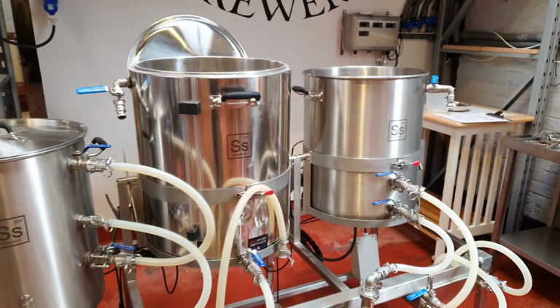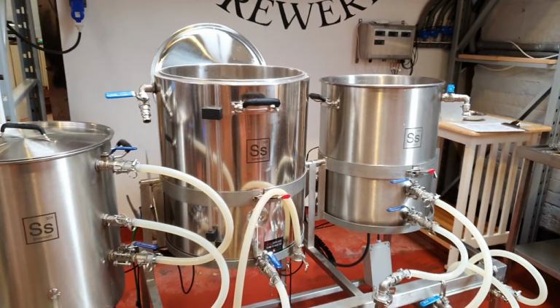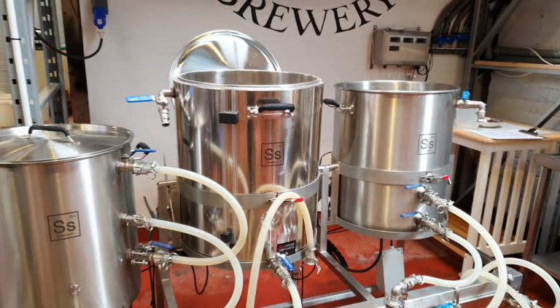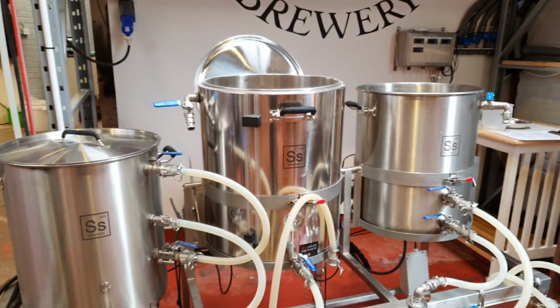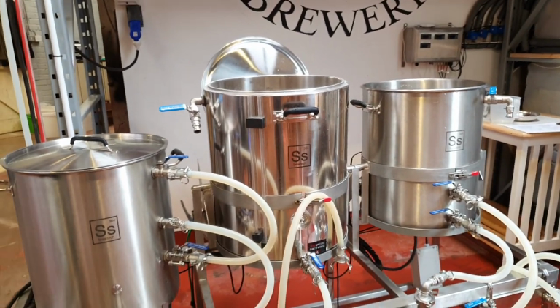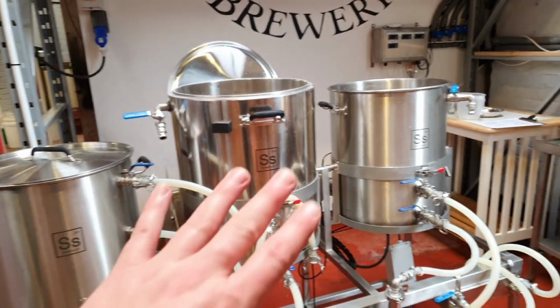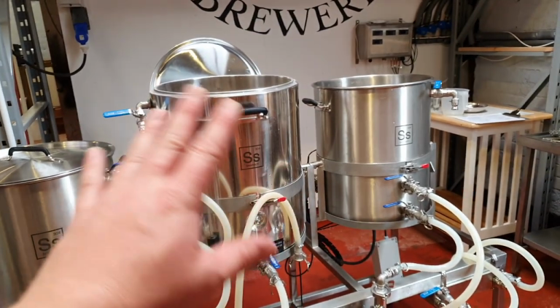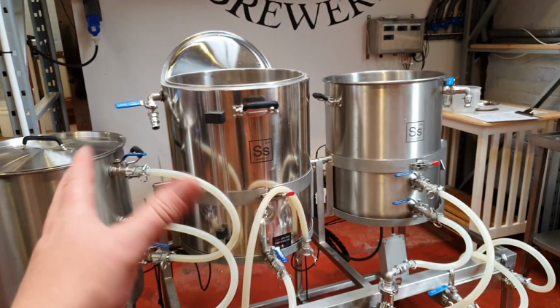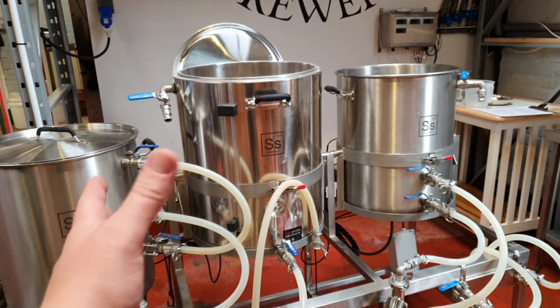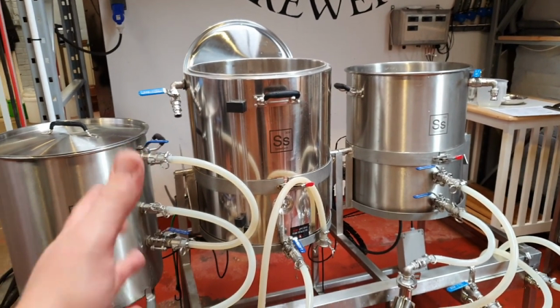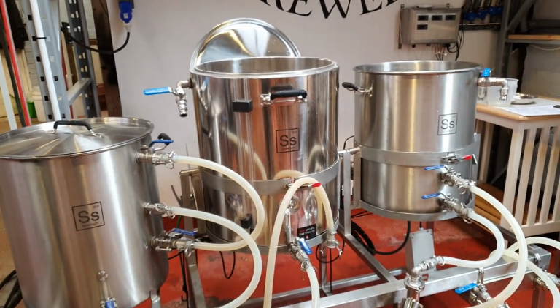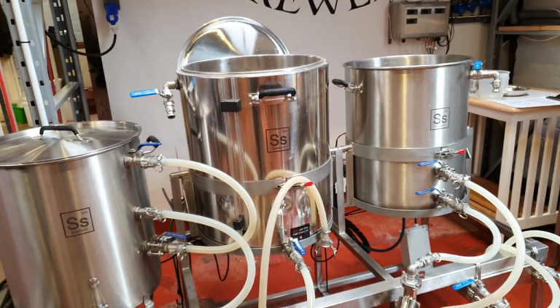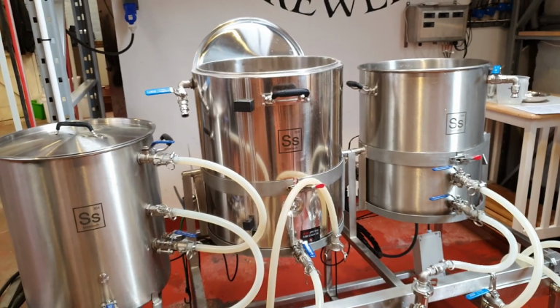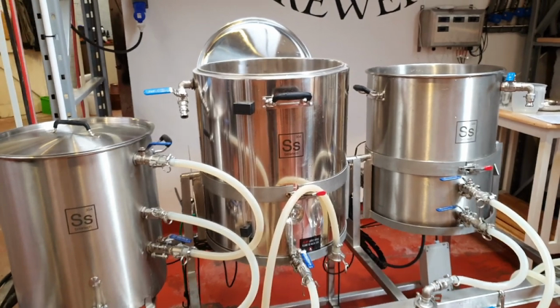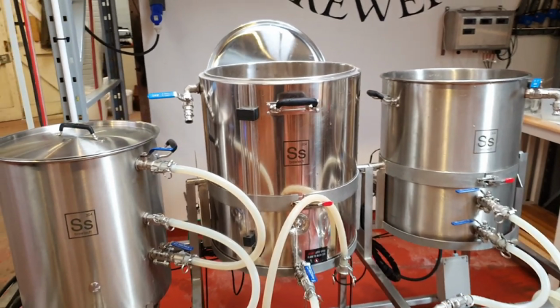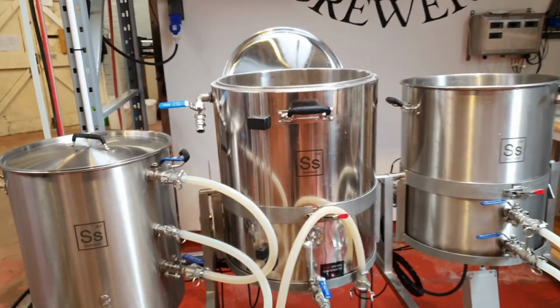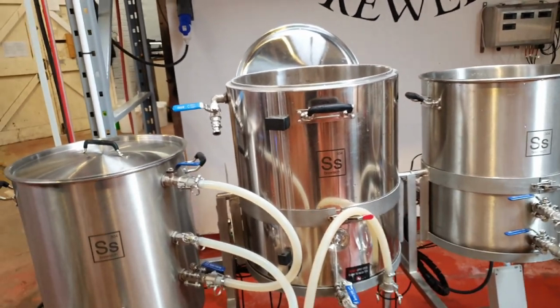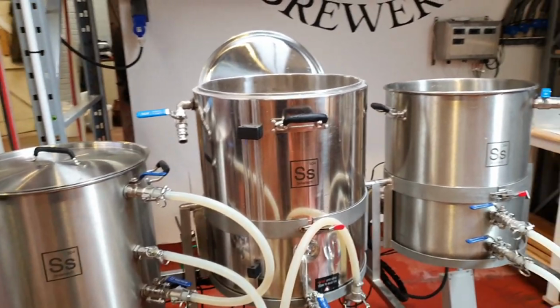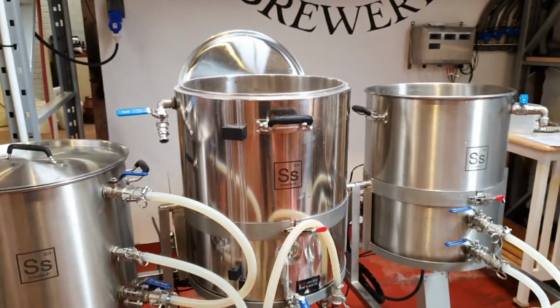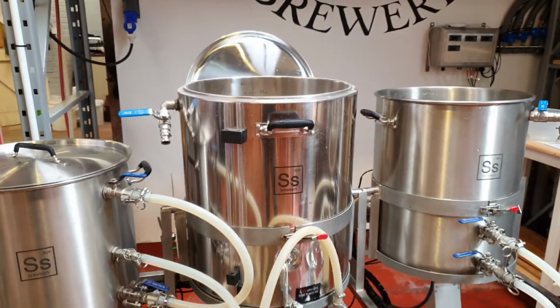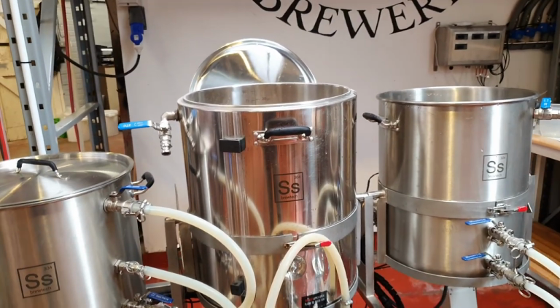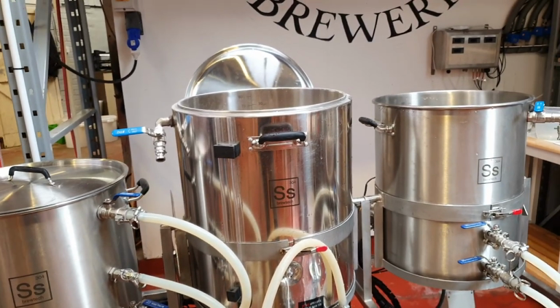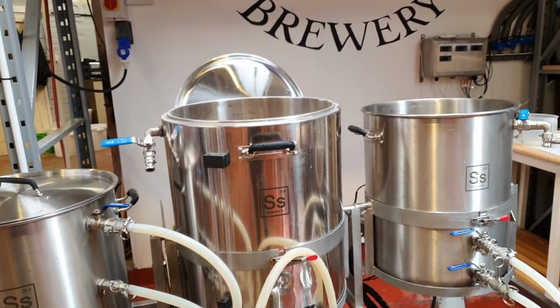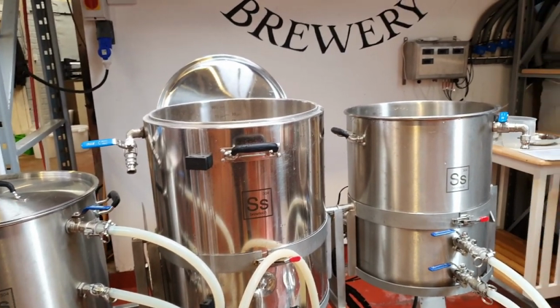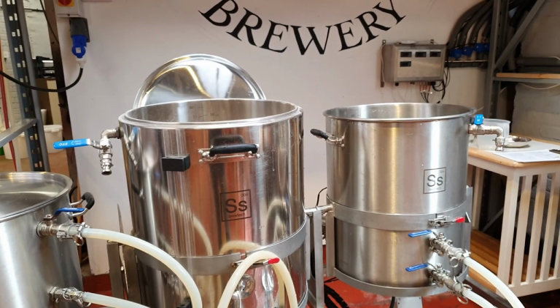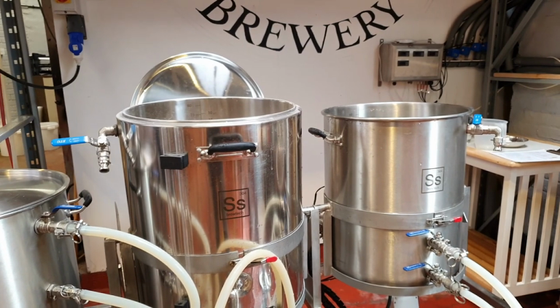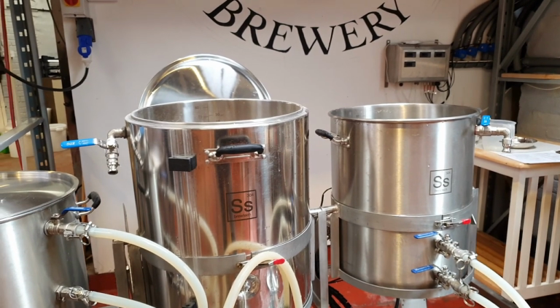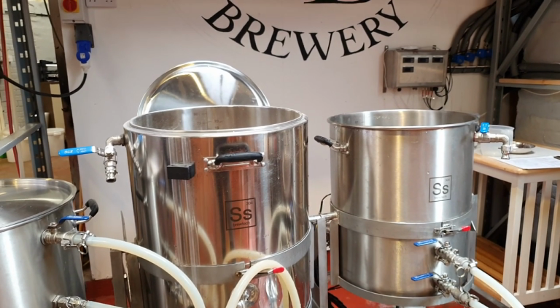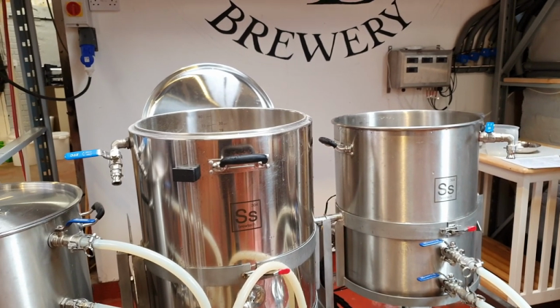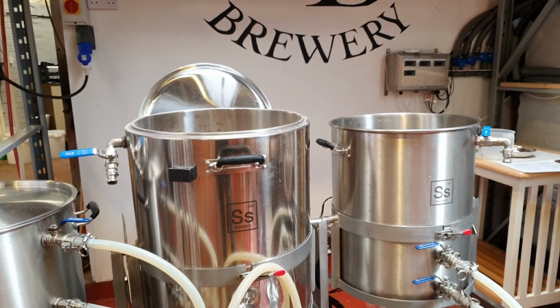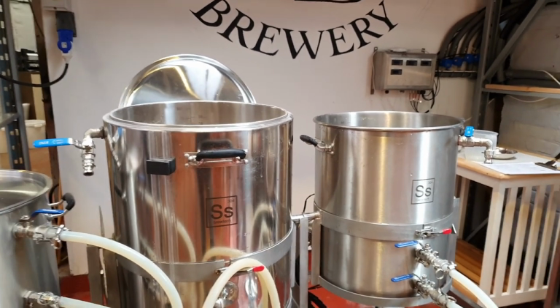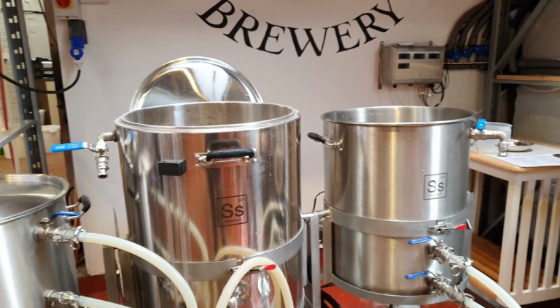Good morning ladies and gentlemen, welcome along to the vlog. Today's got a little bit of a different twist to it because it marks the beginning of what we're going to call the 4-4 can range of beers.